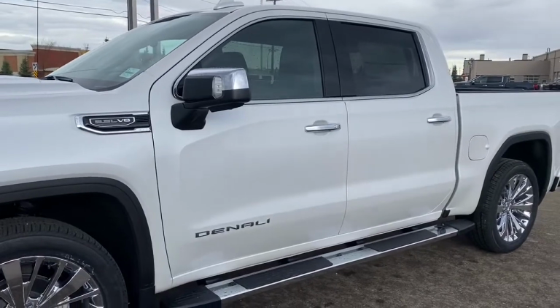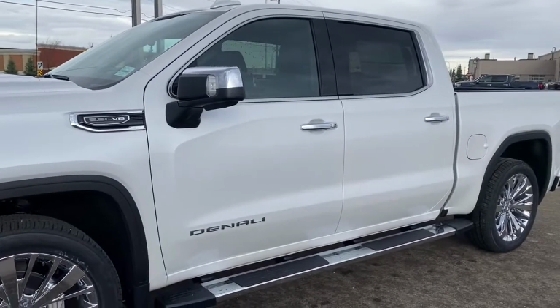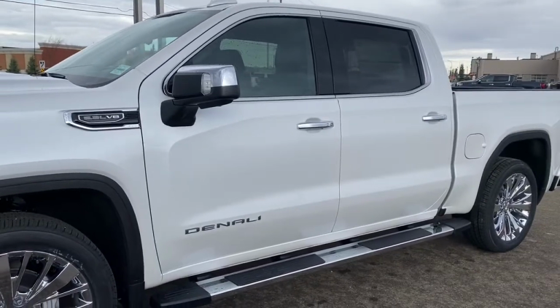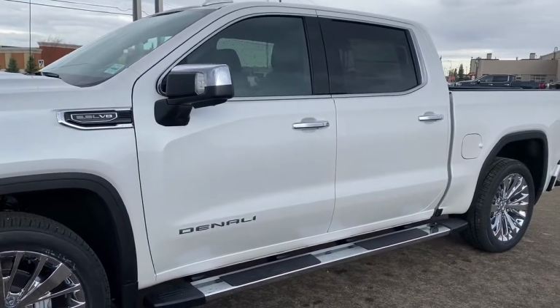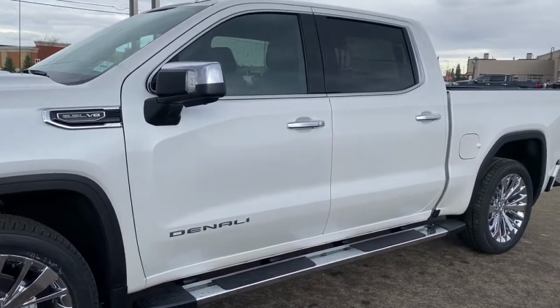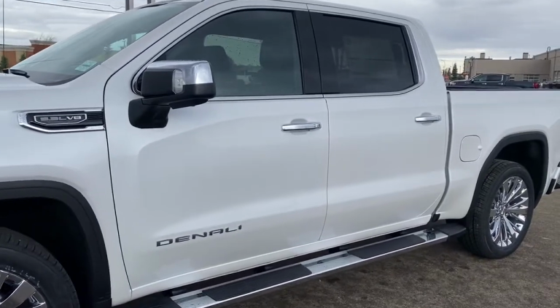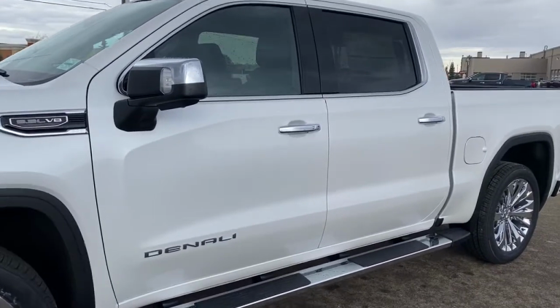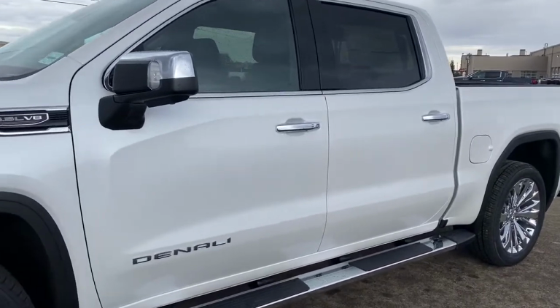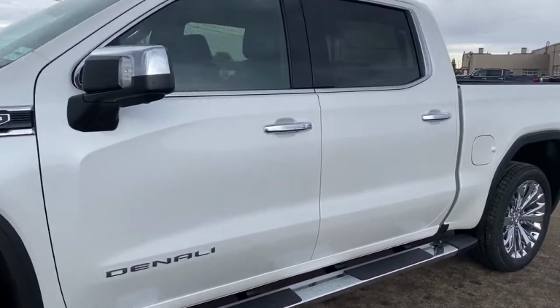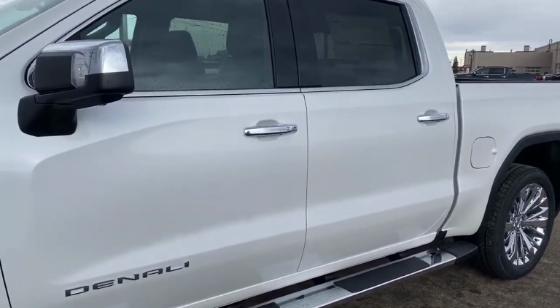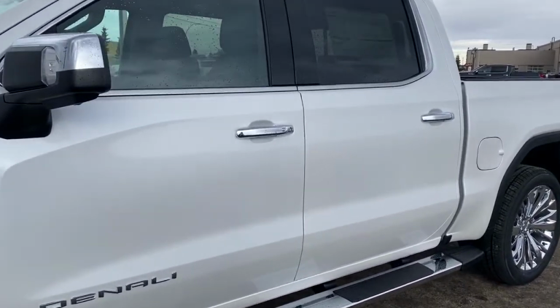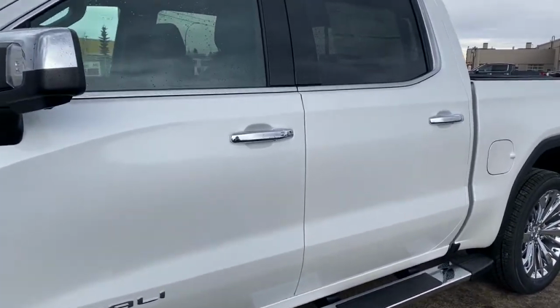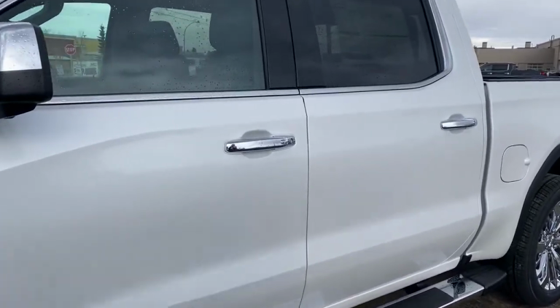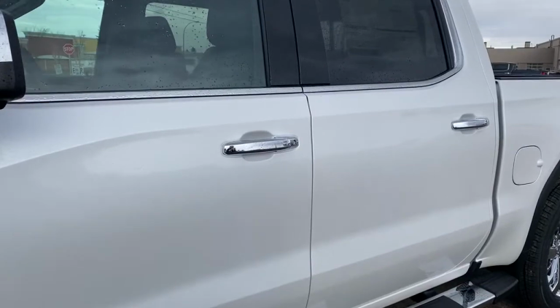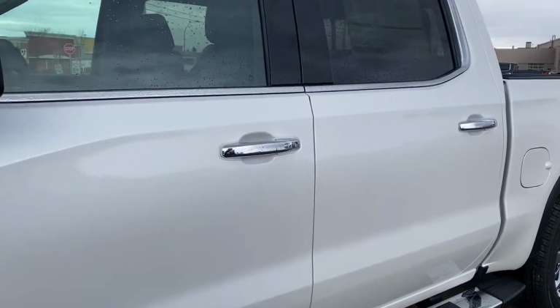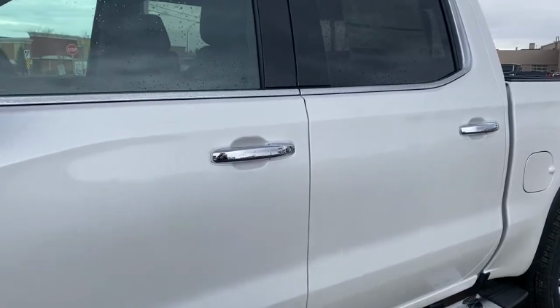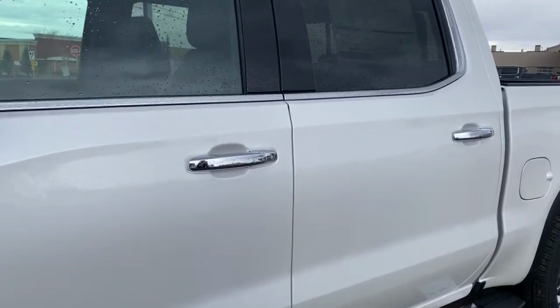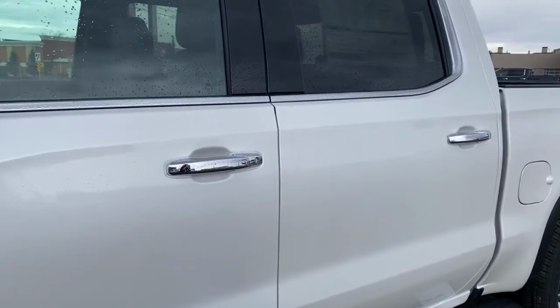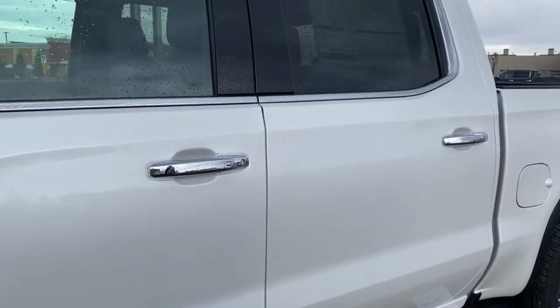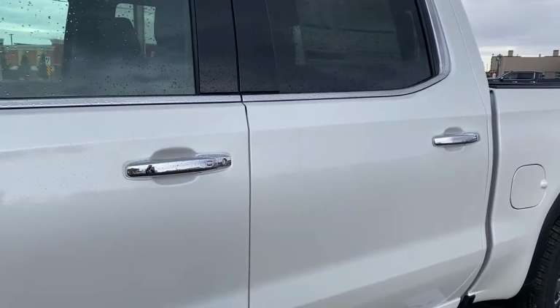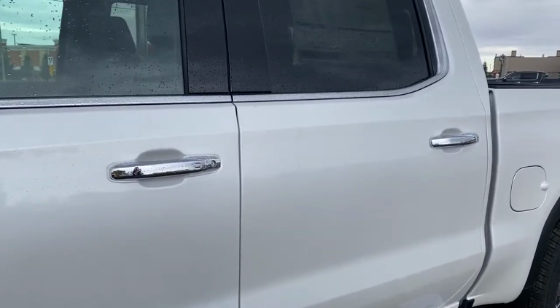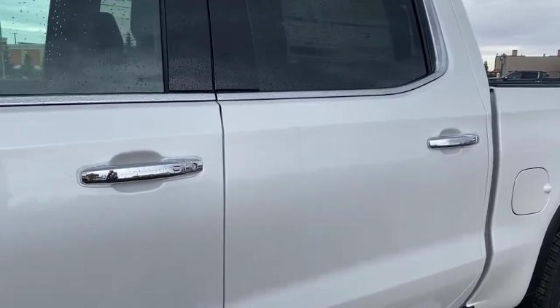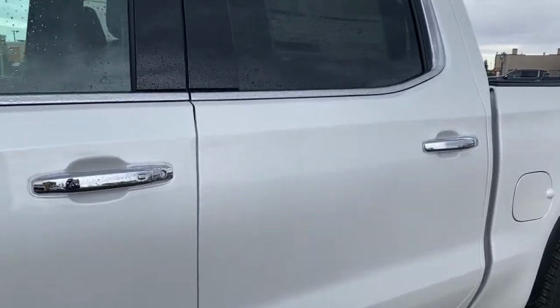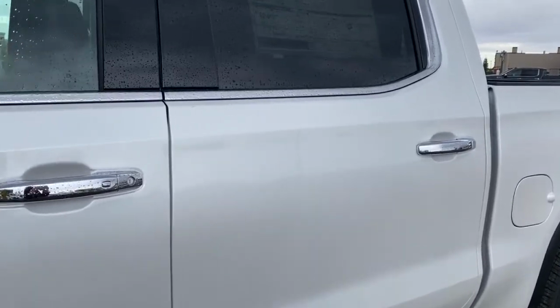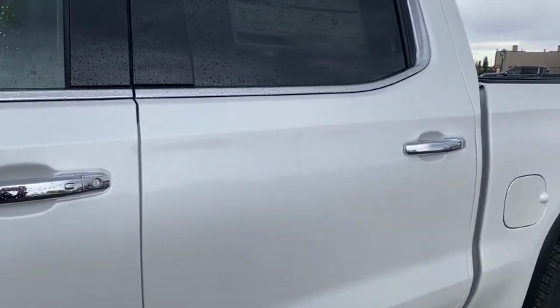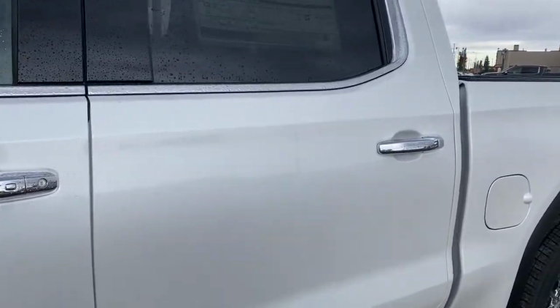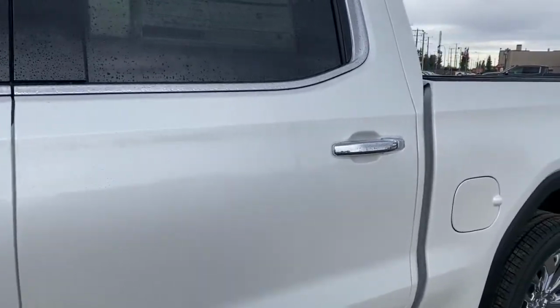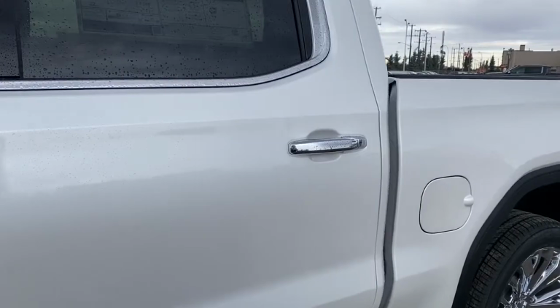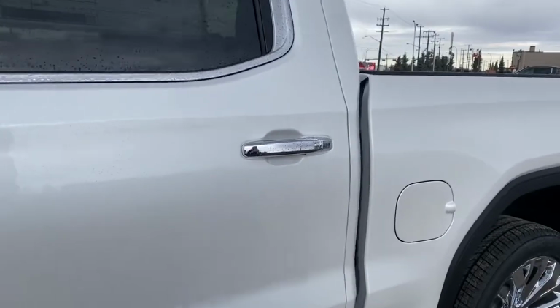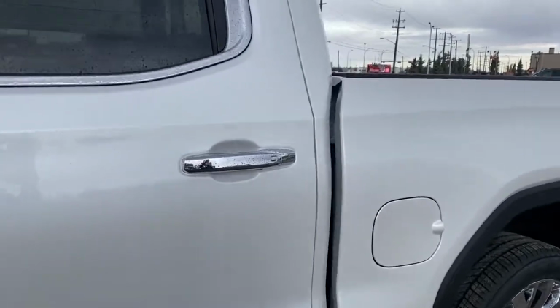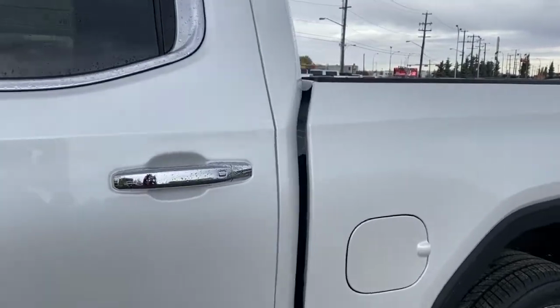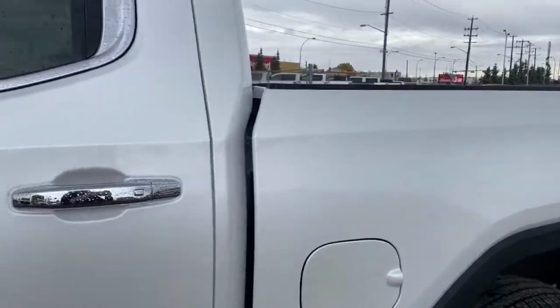The side mirrors have side blind zone alert as well as the turn signal indicator. There are rear tinted windows and running boards down below. The door handles have intelligent access, so as long as you've got the key fob on you, push the silver button to lock or unlock the doors.